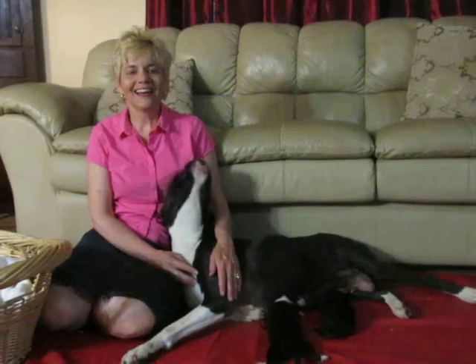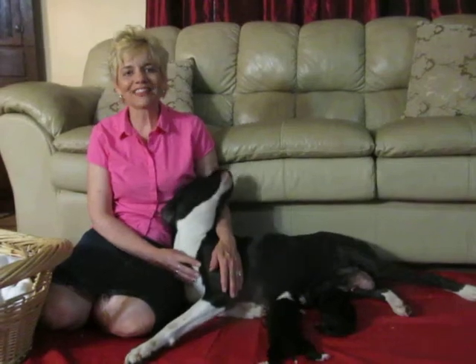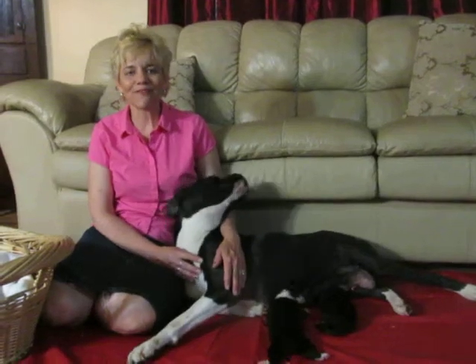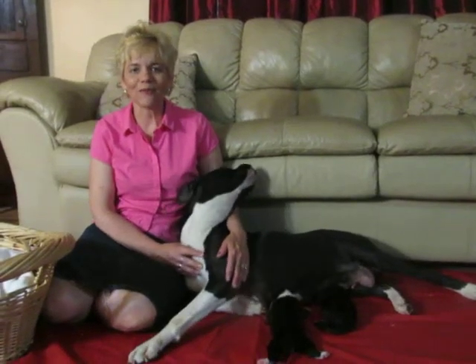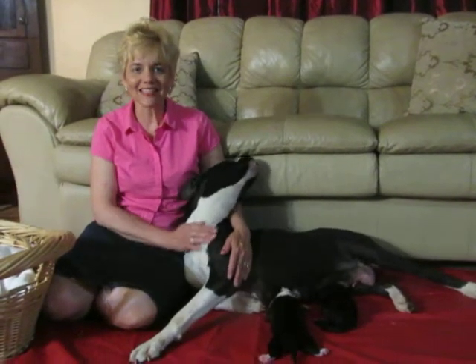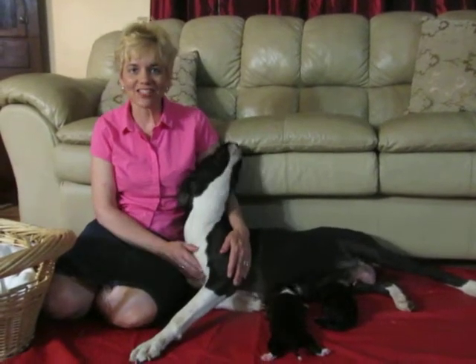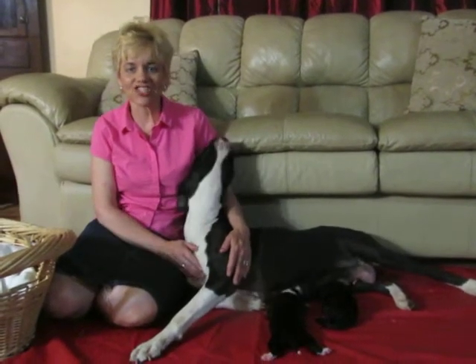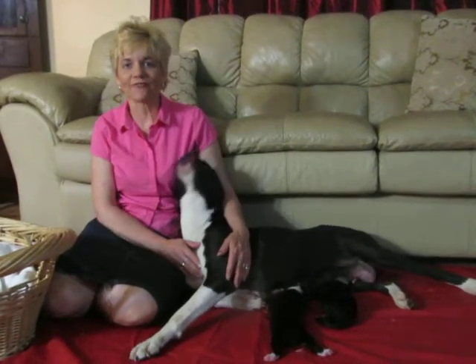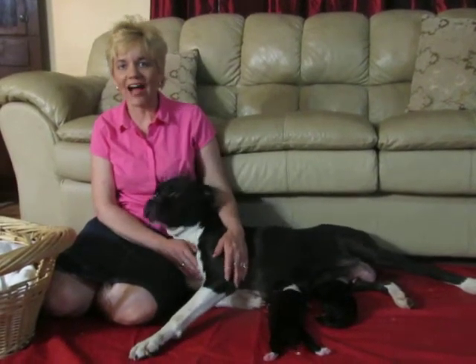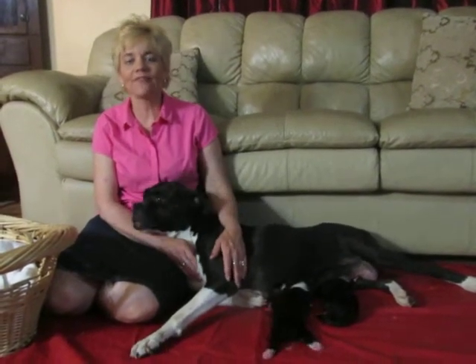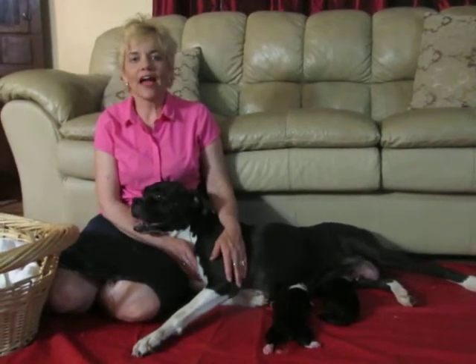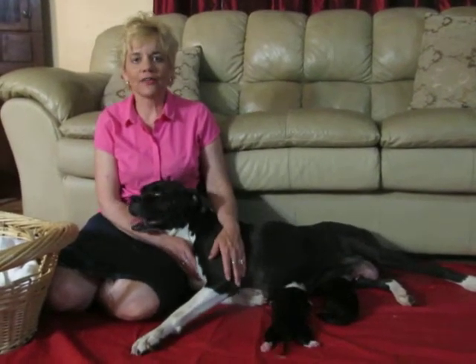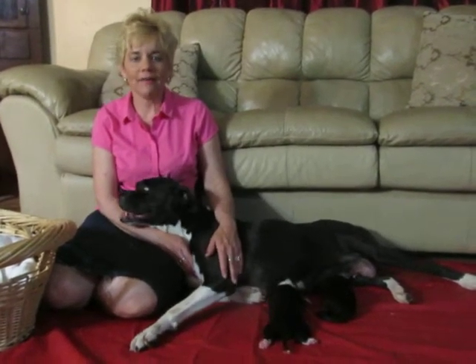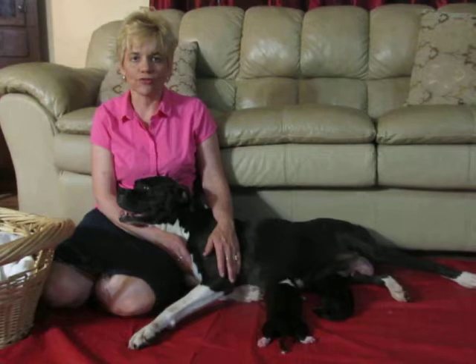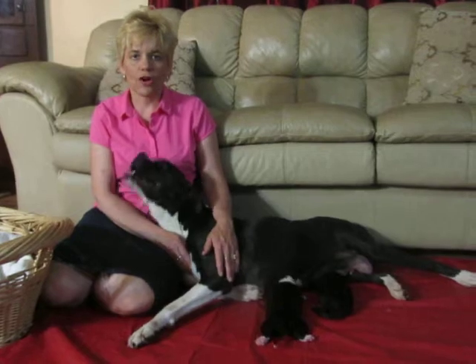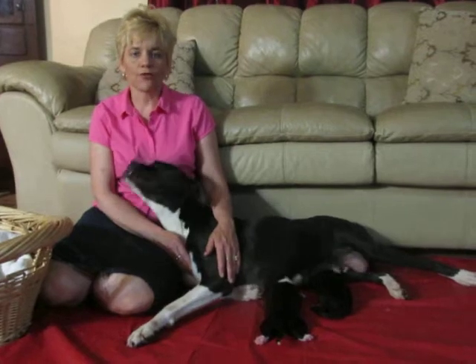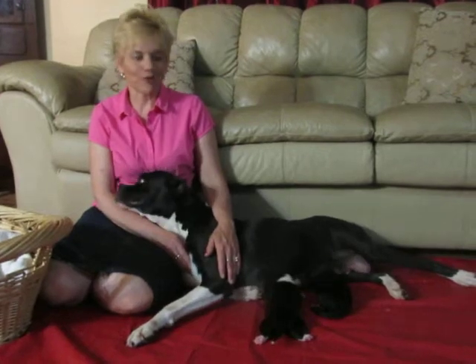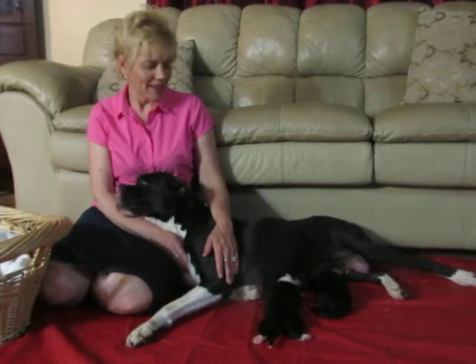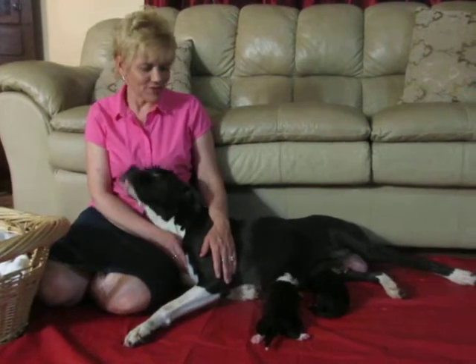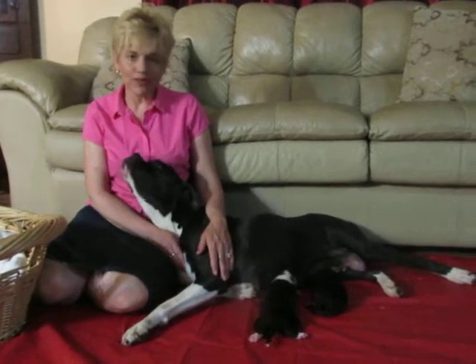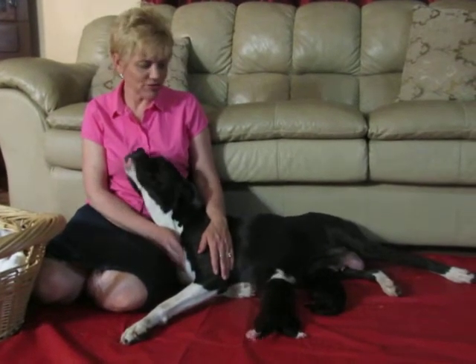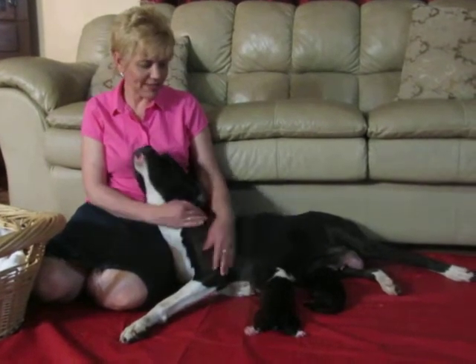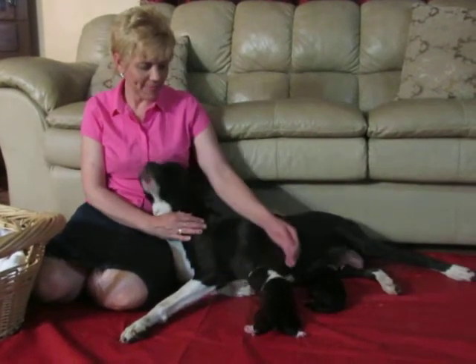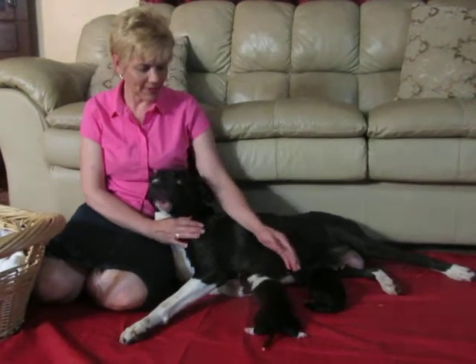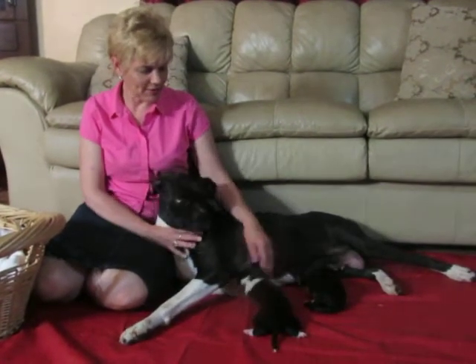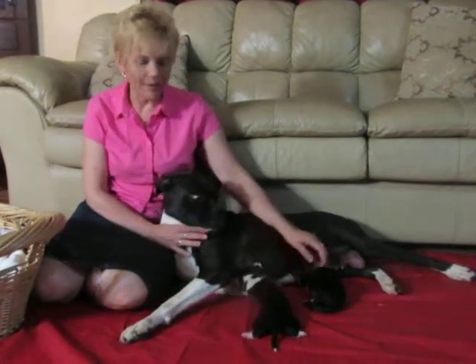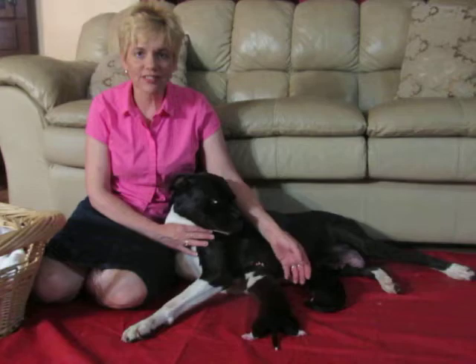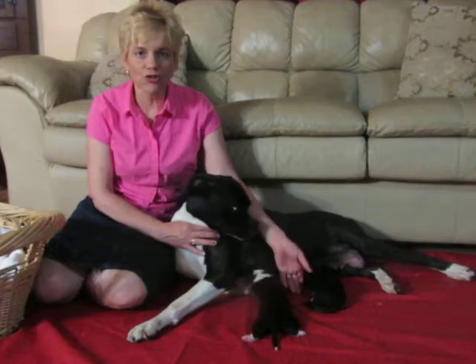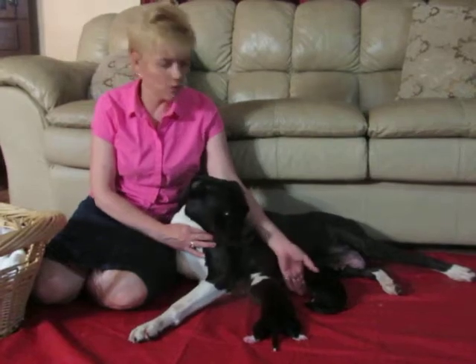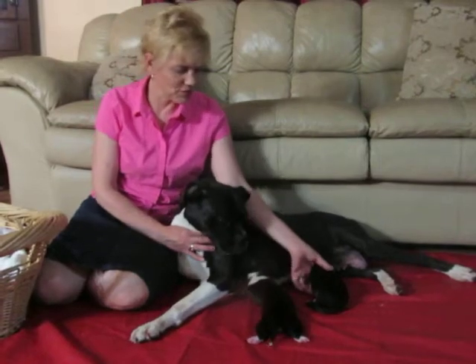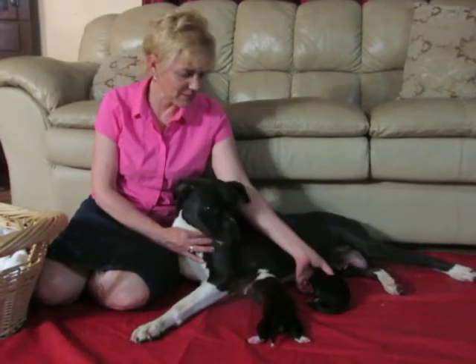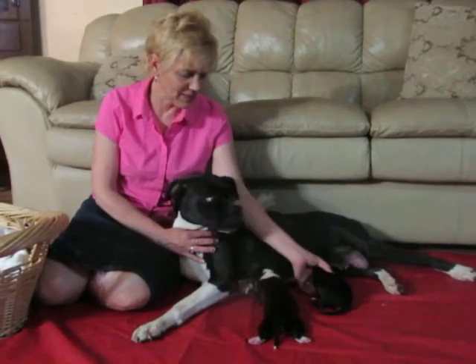Hello, this is My Real Farm and this is Duchess, and she had five healthy males four days ago. They're doing really well as you can see. They're eating good. I'm going to show you each one so you can see what they look like.